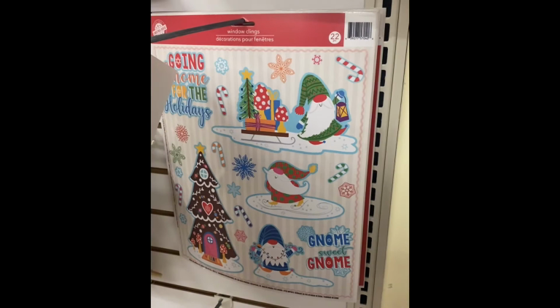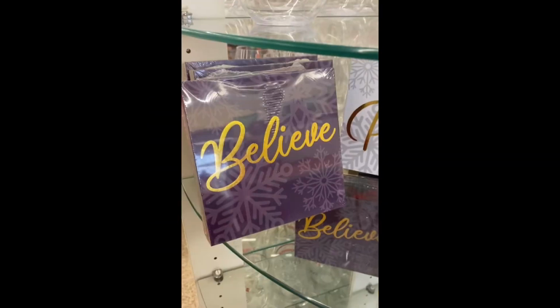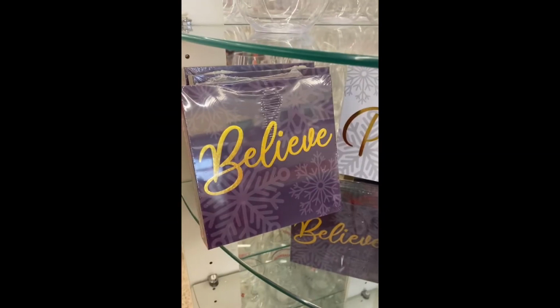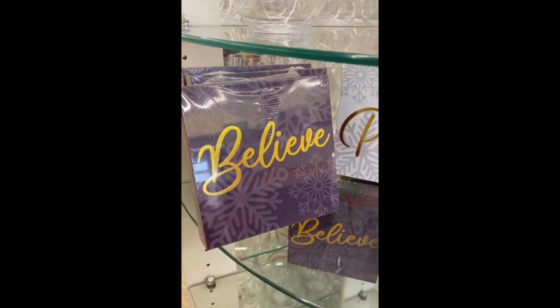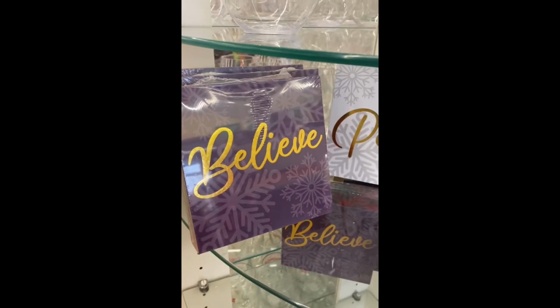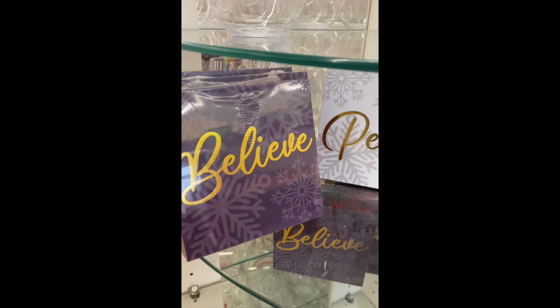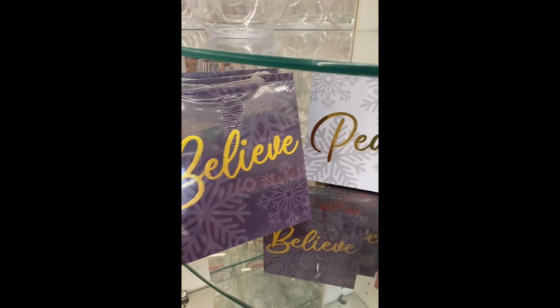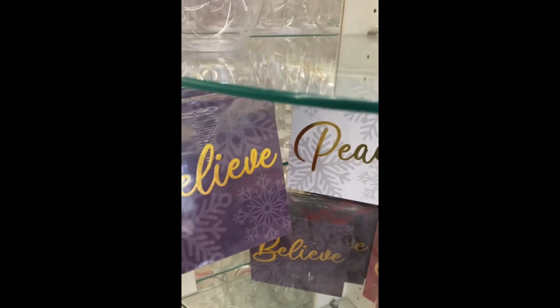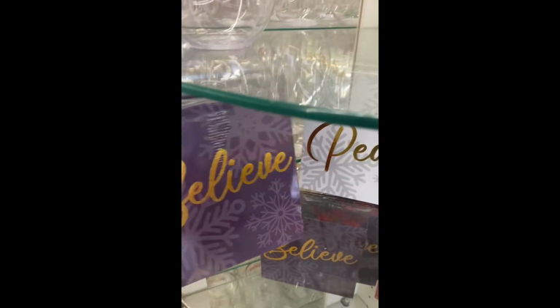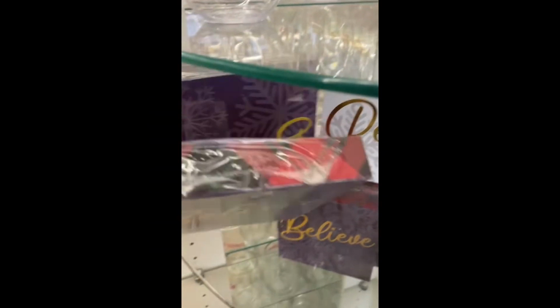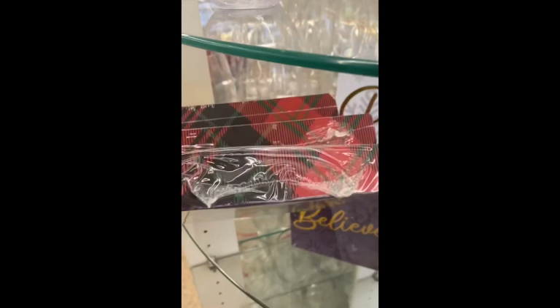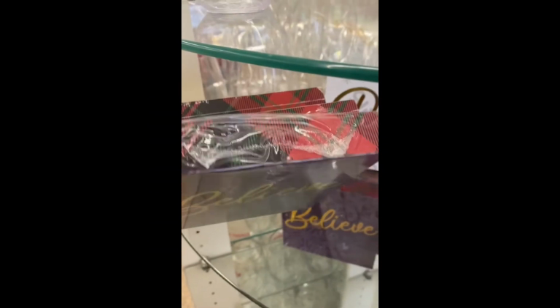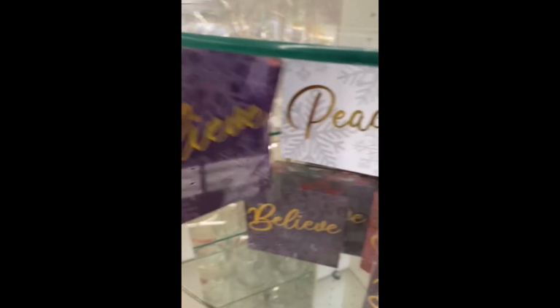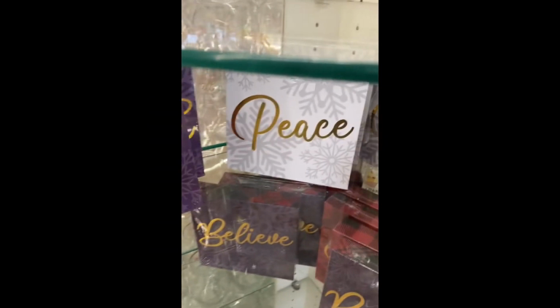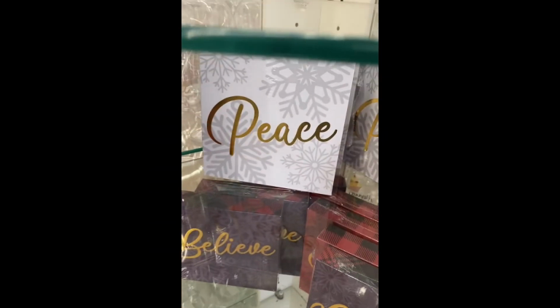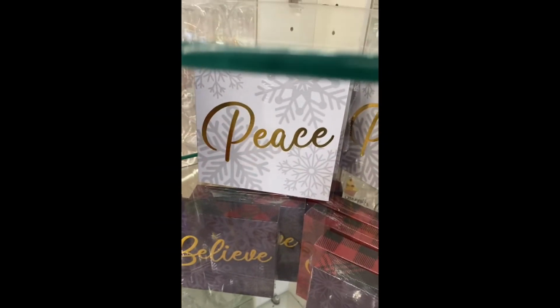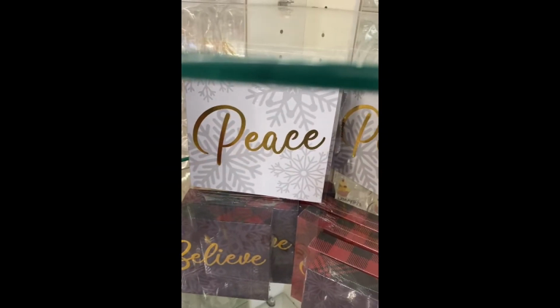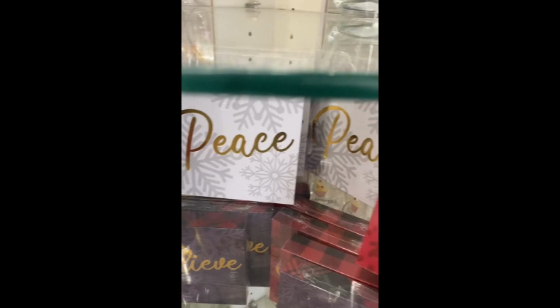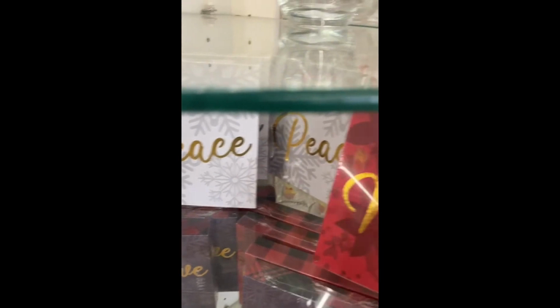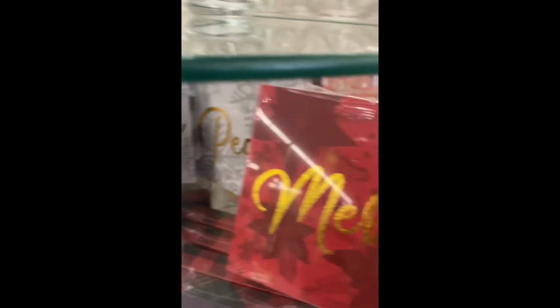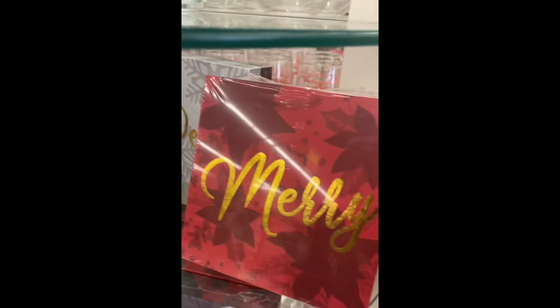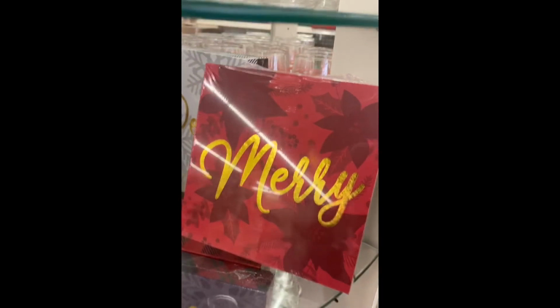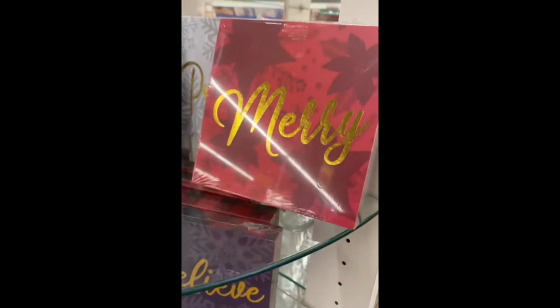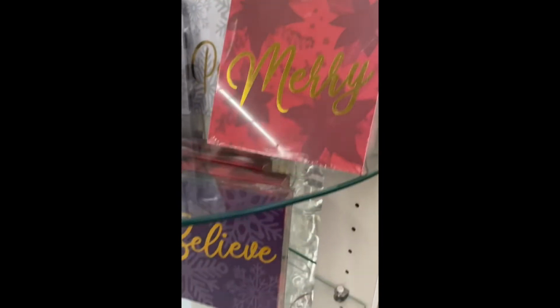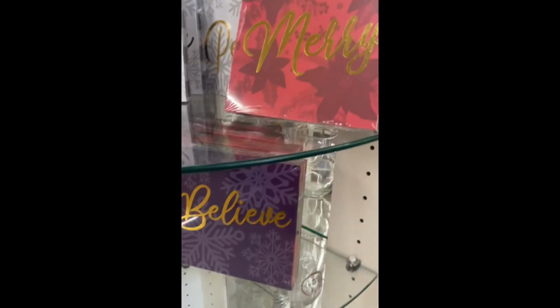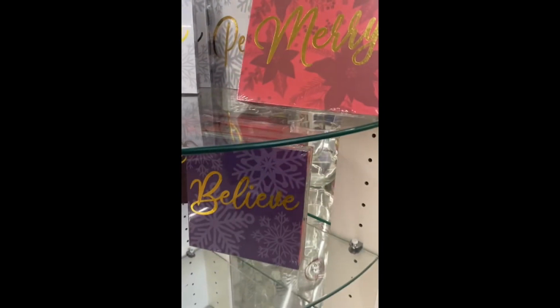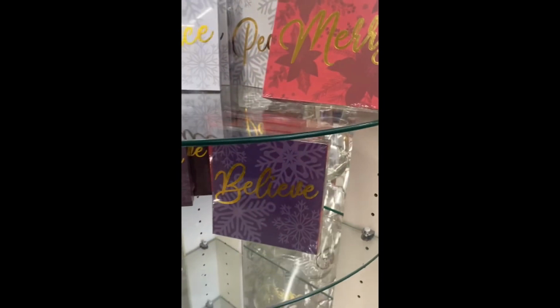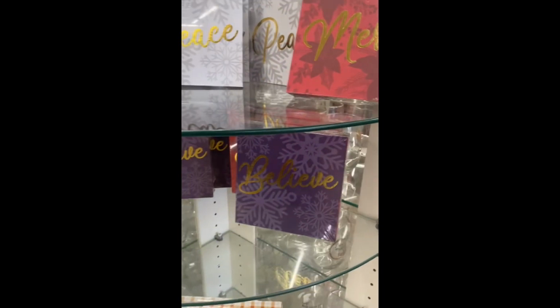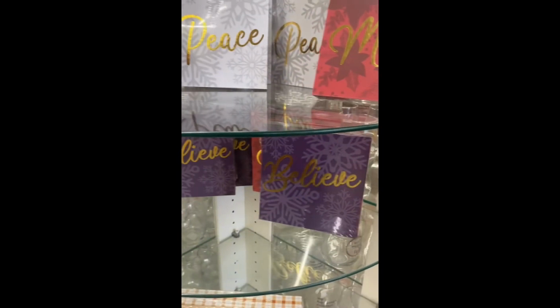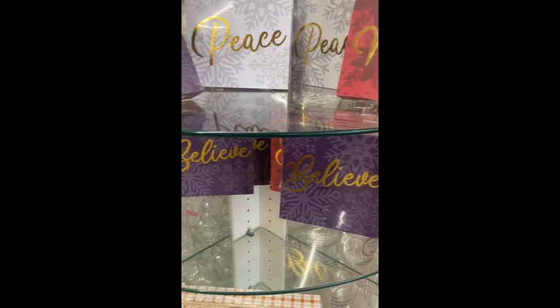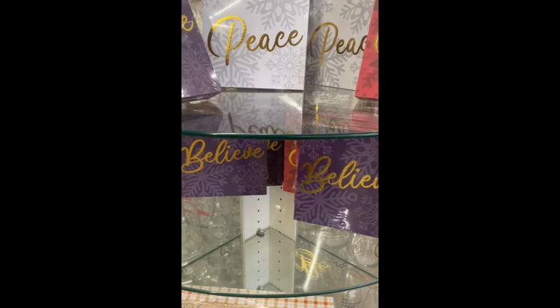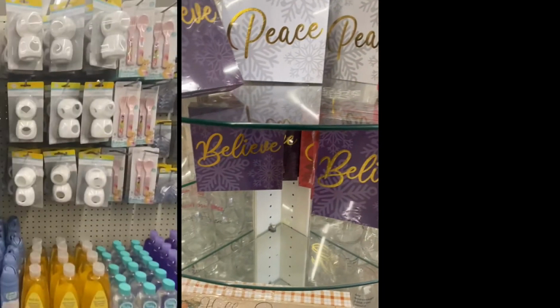Look at these decor boxes. We have Peace and Merry. I don't think they have any more besides these three.